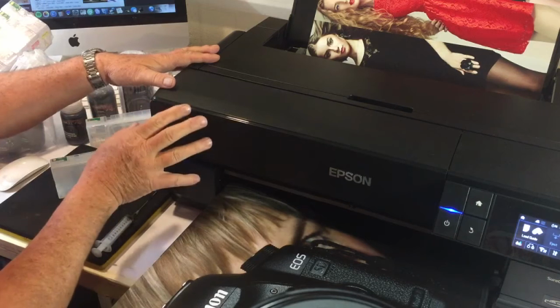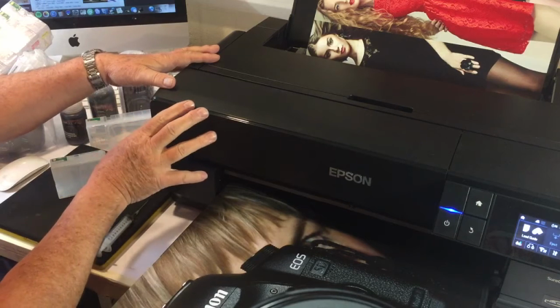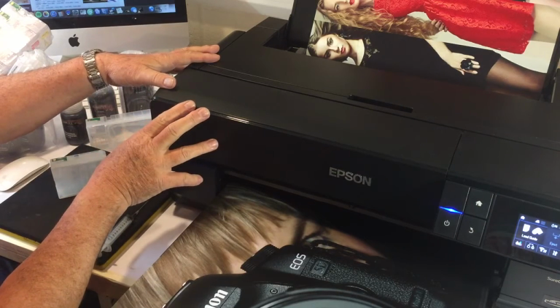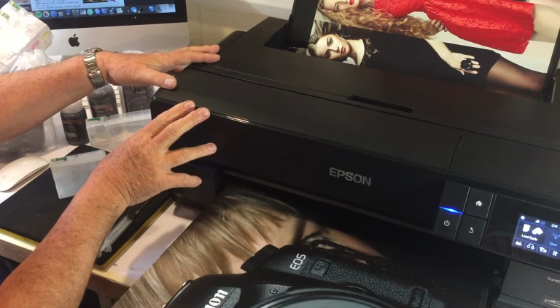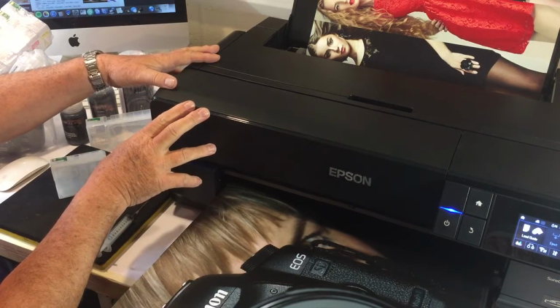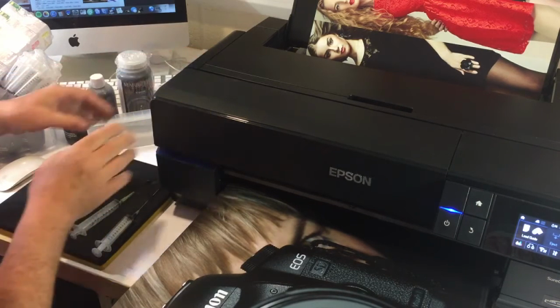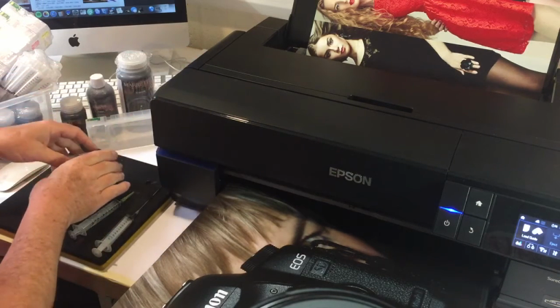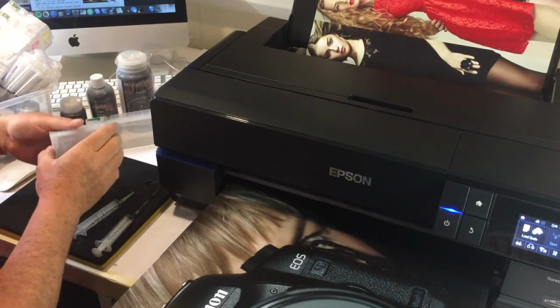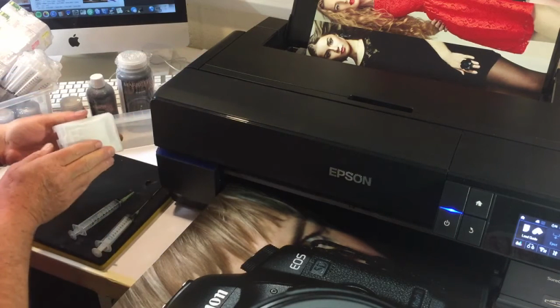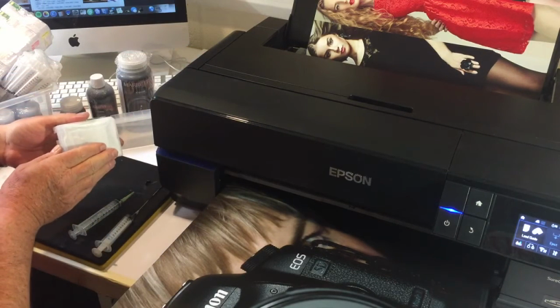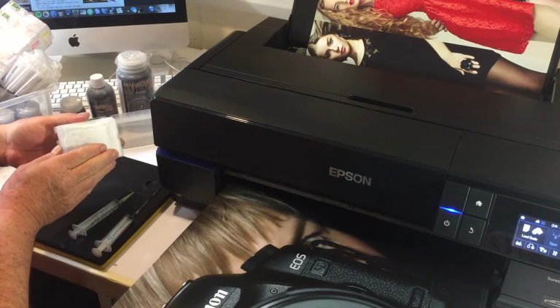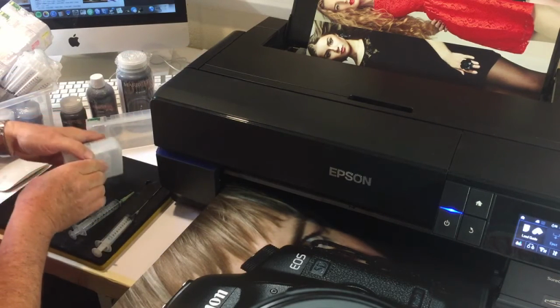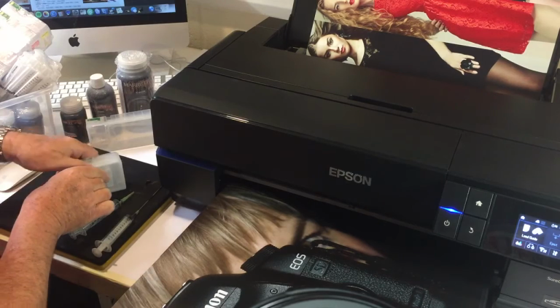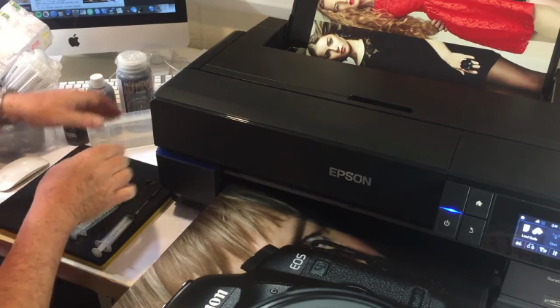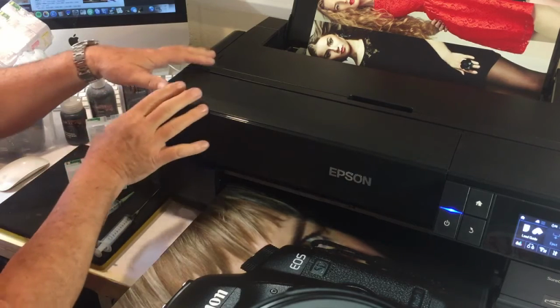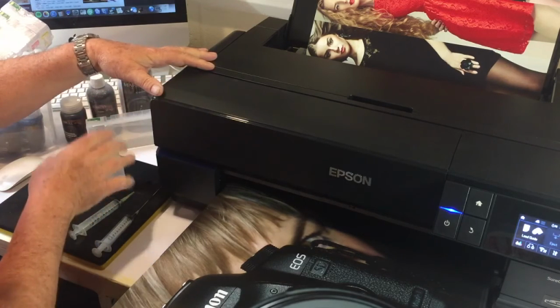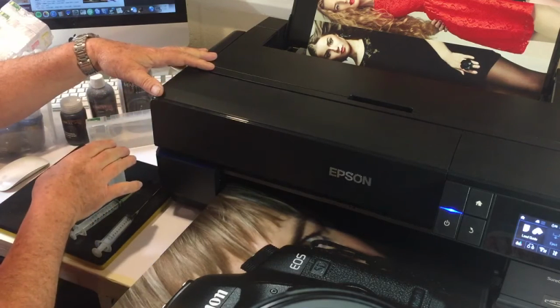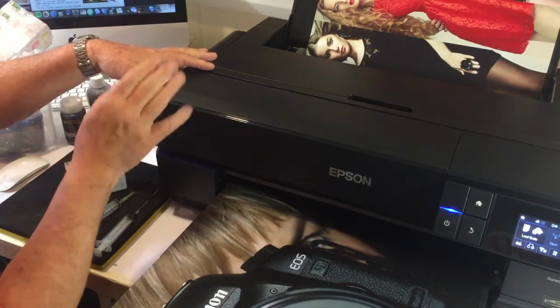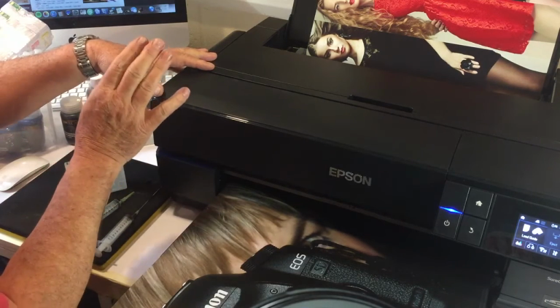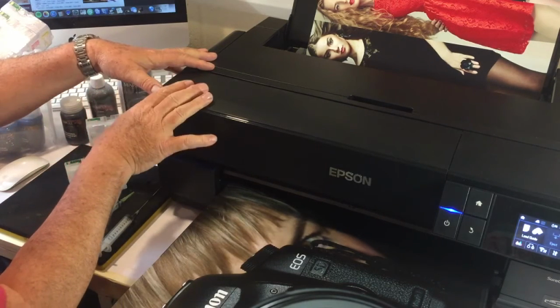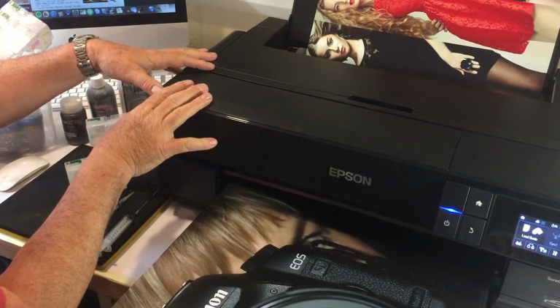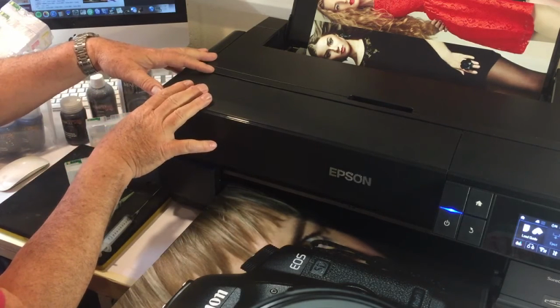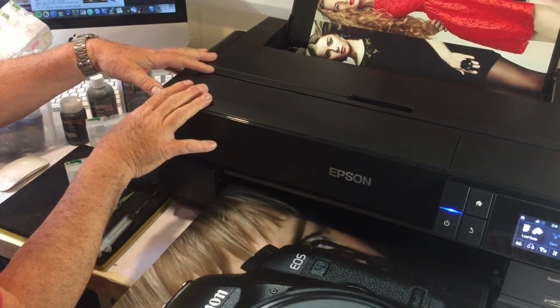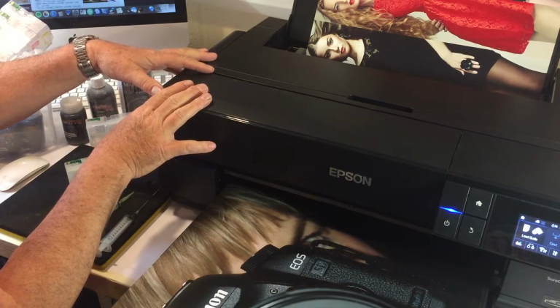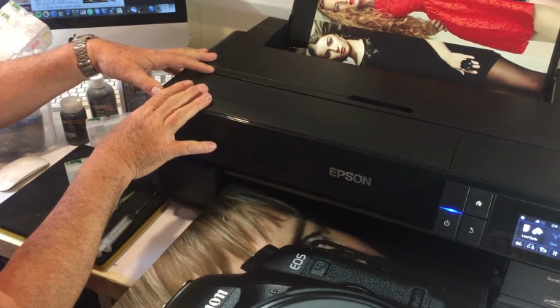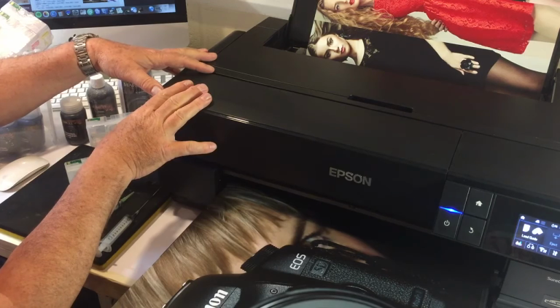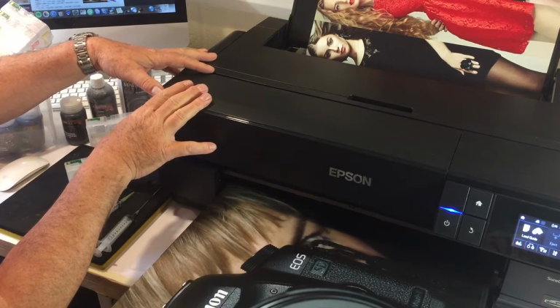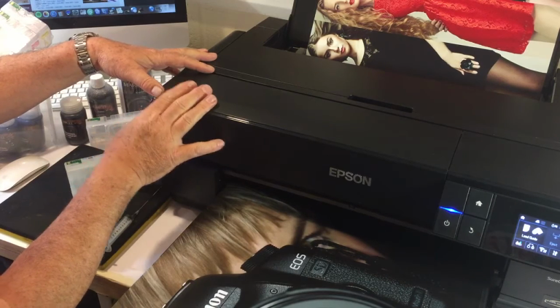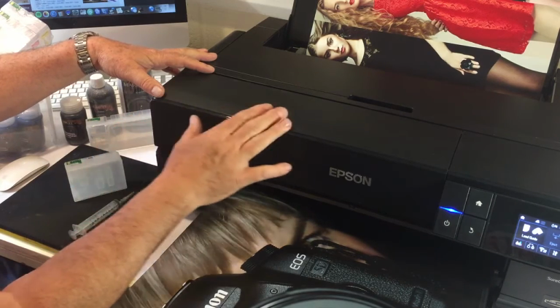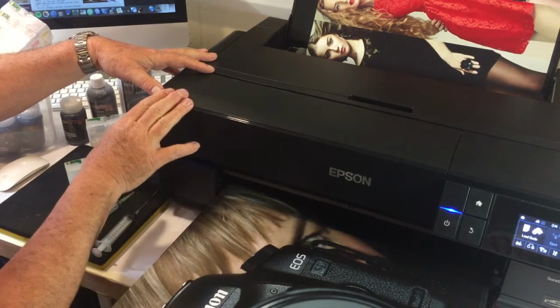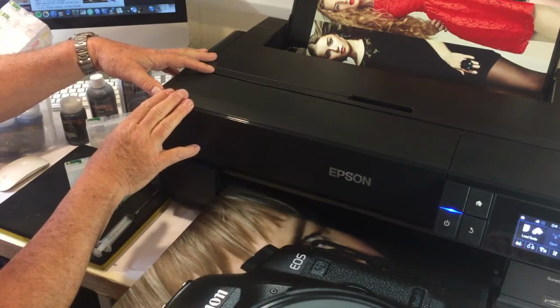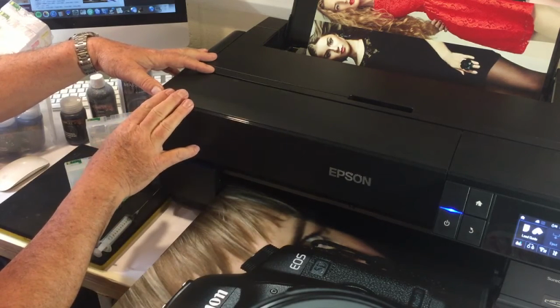This is a quick demo to show you the filling and refilling instructions for refill cartridges for your new Epson SureColor P800 desktop inkjet printer.